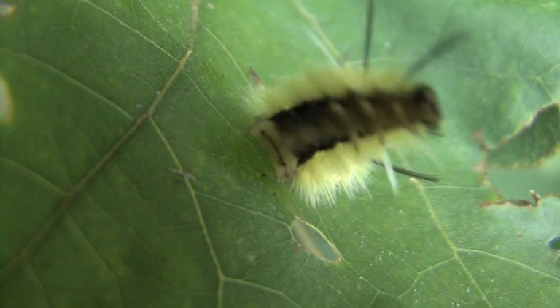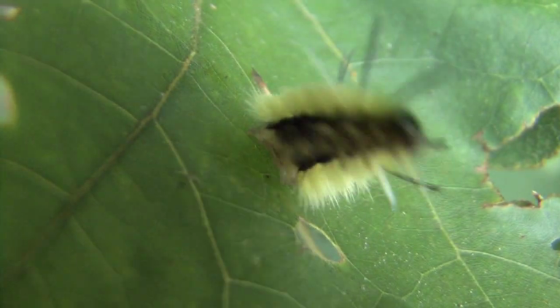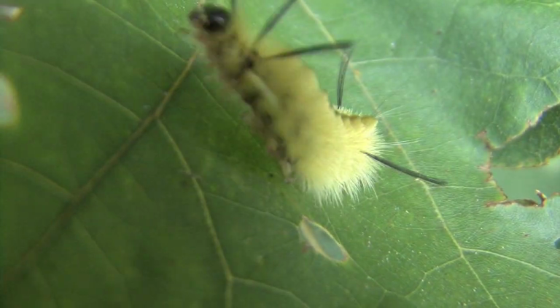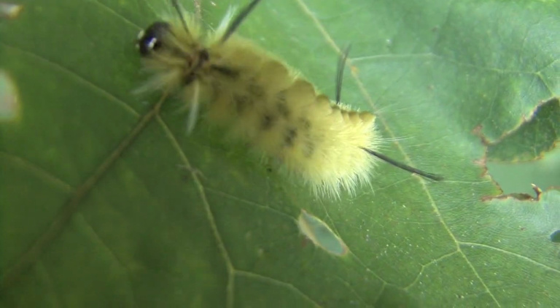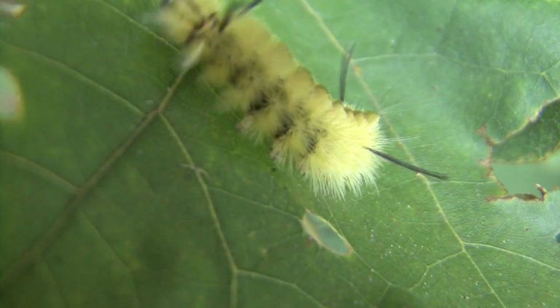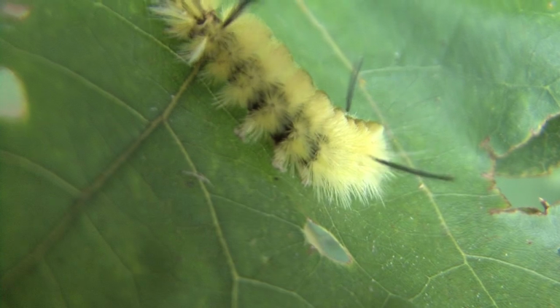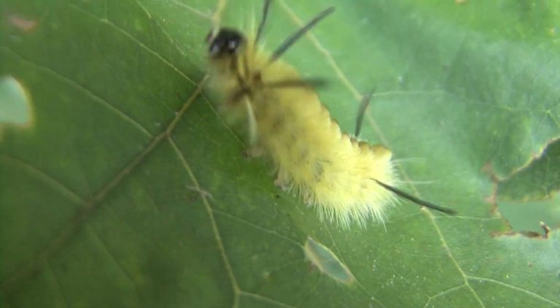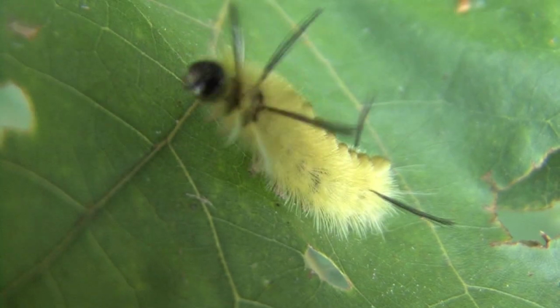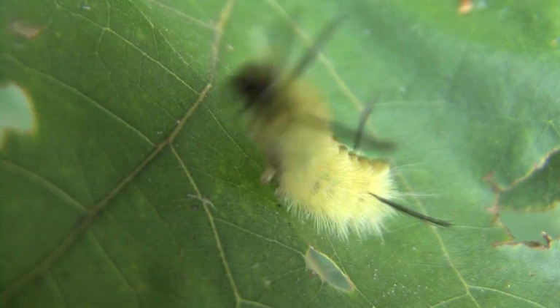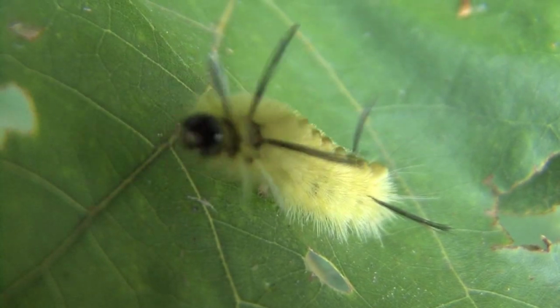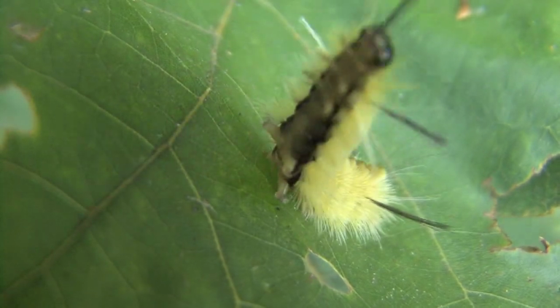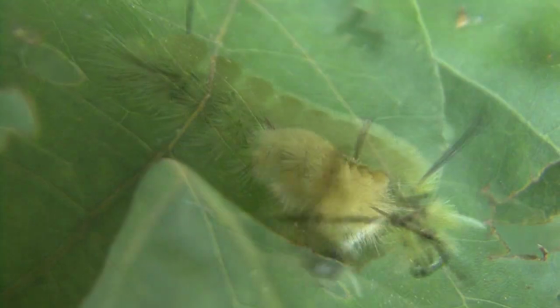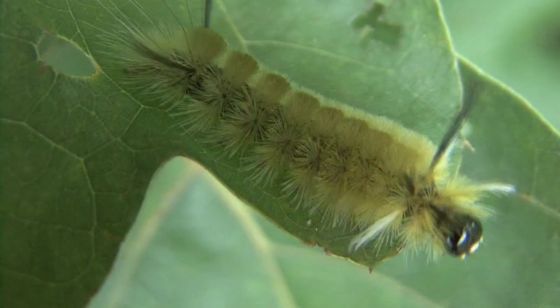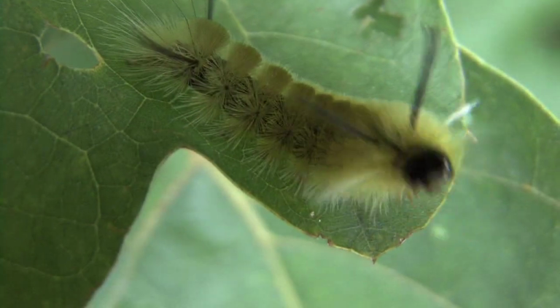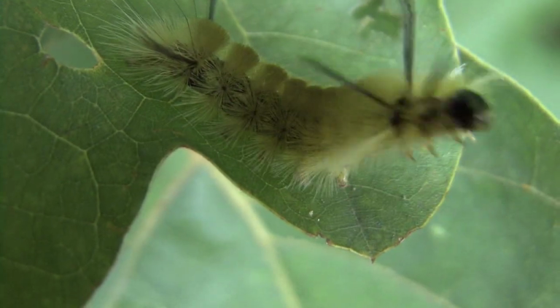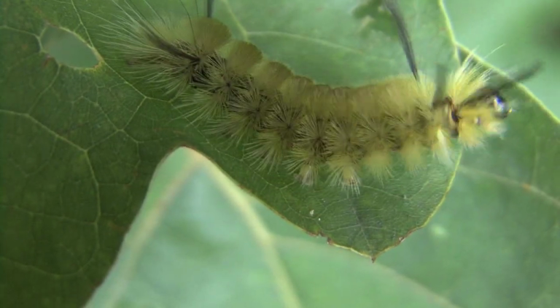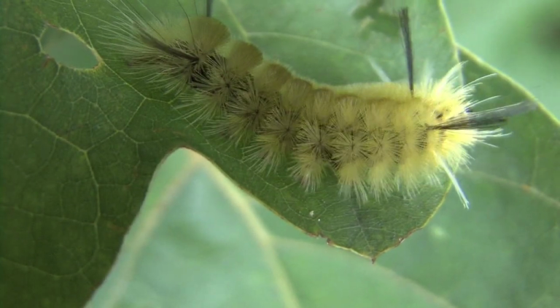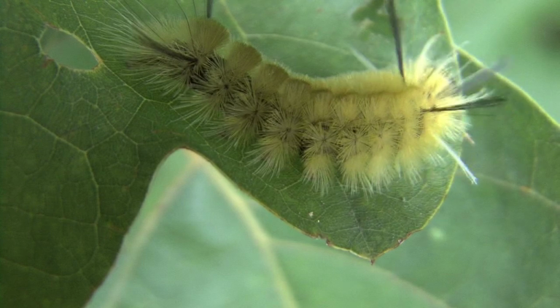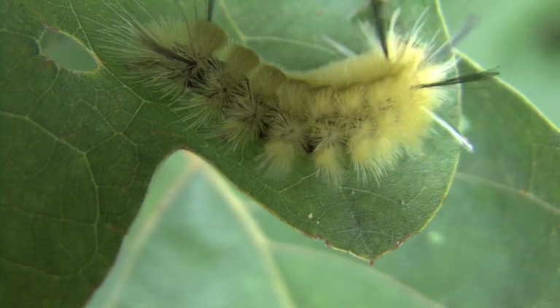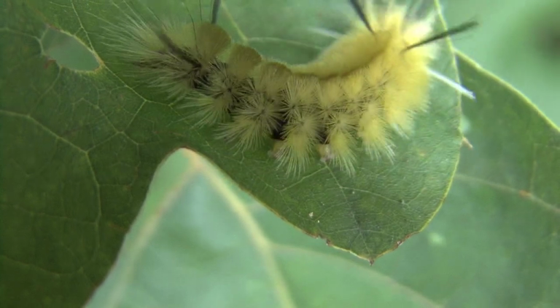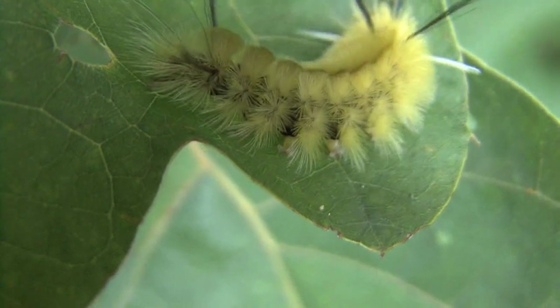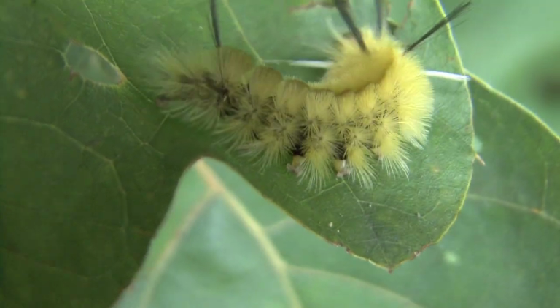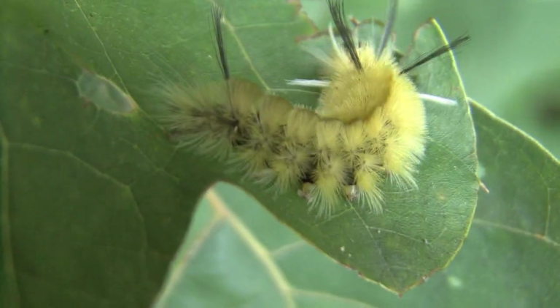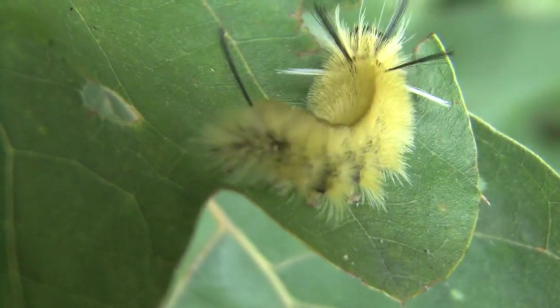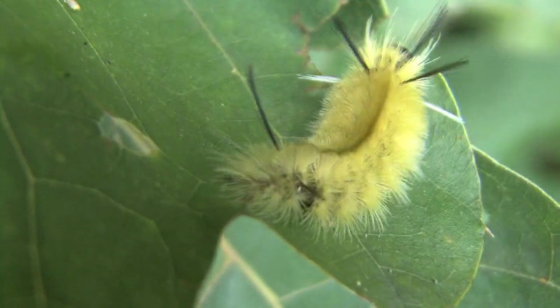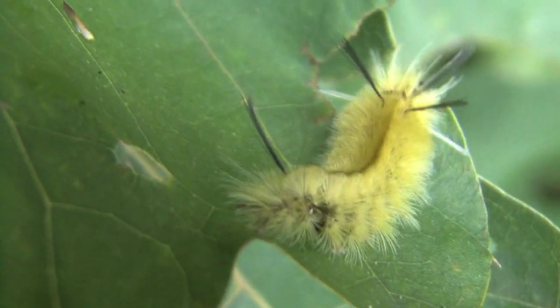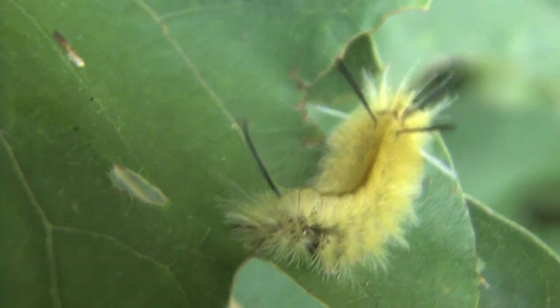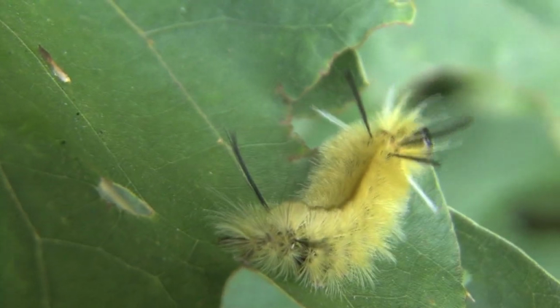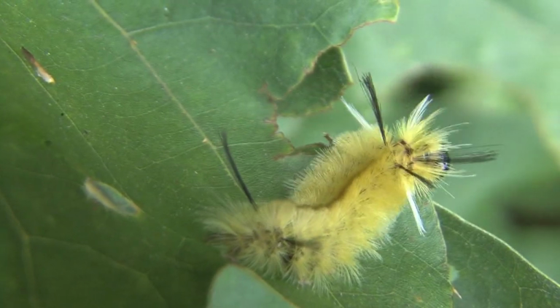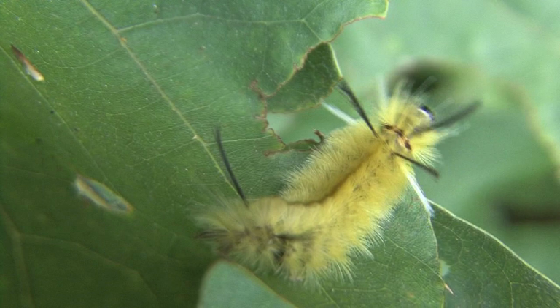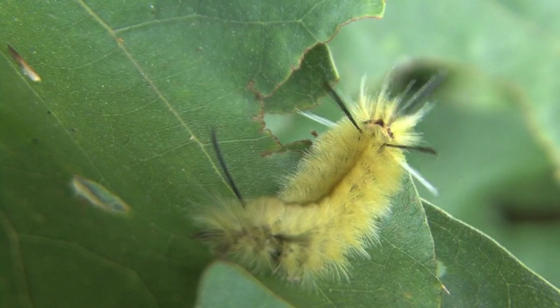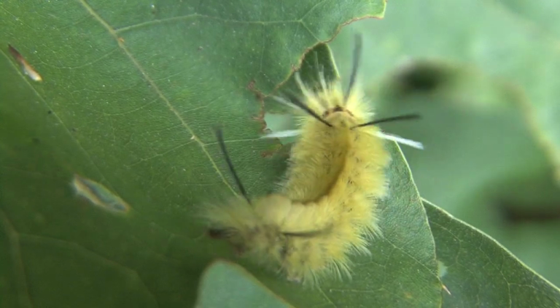They can actually stand straight up. This will allow them to get from a leaf to another leaf or another branch without falling from their location. Some people consider certain kinds of caterpillars to be a pest, because they can defoliate shade trees.